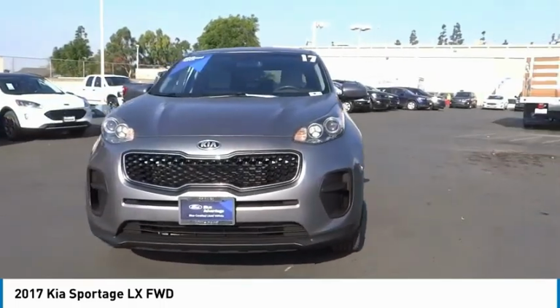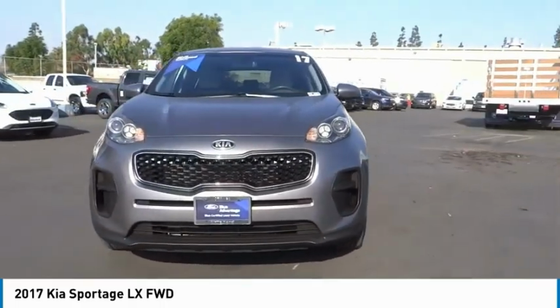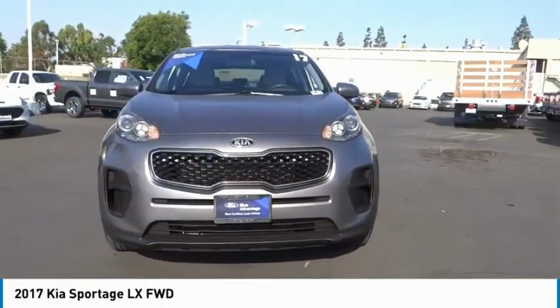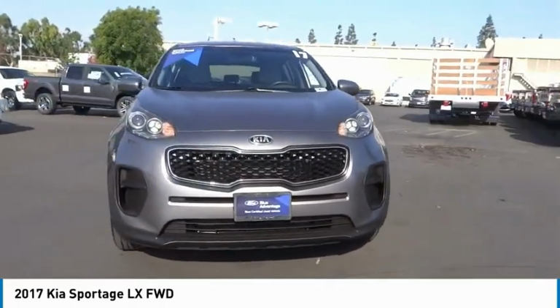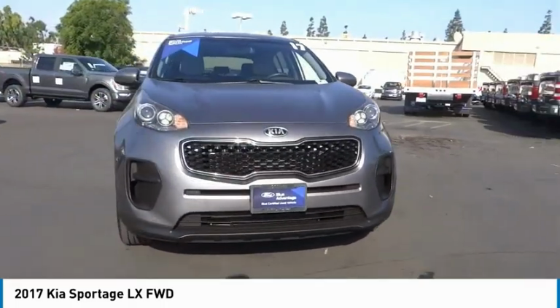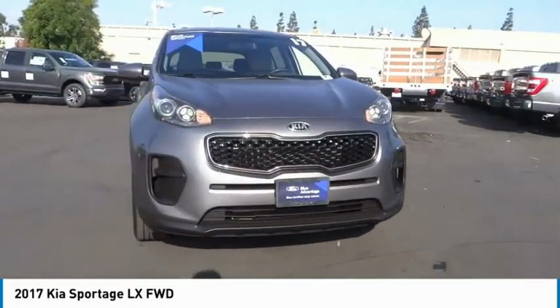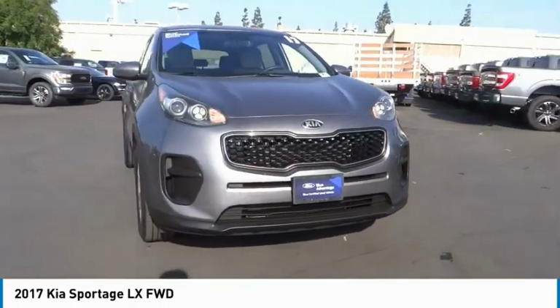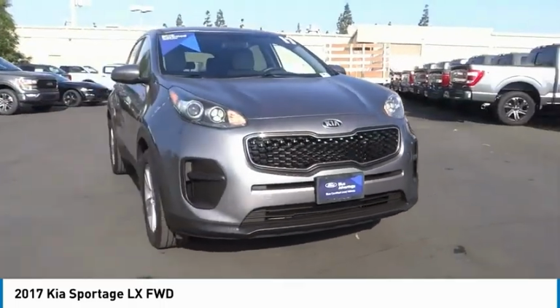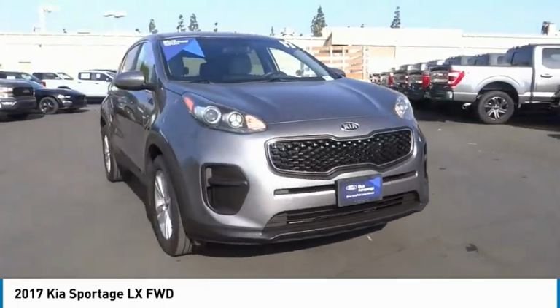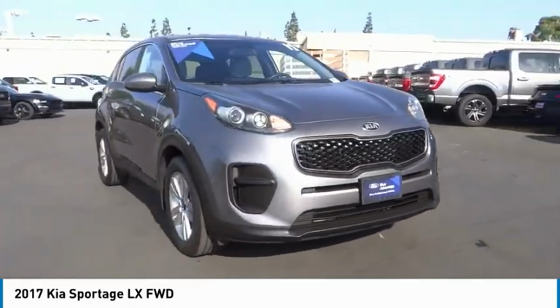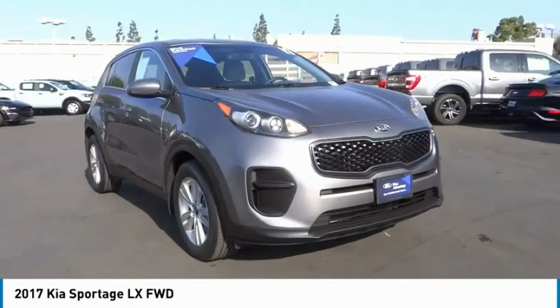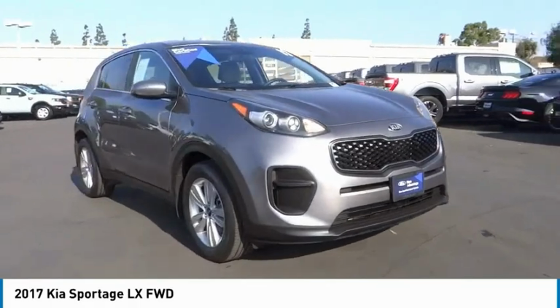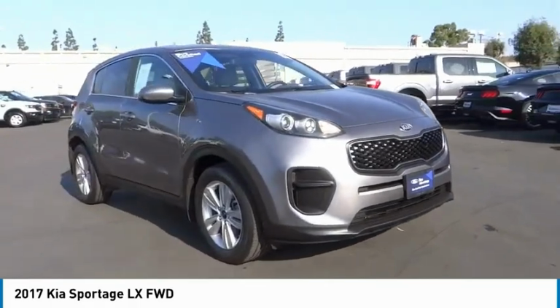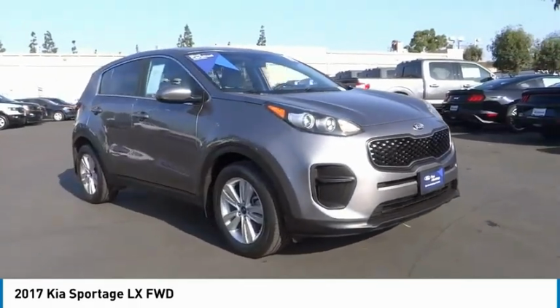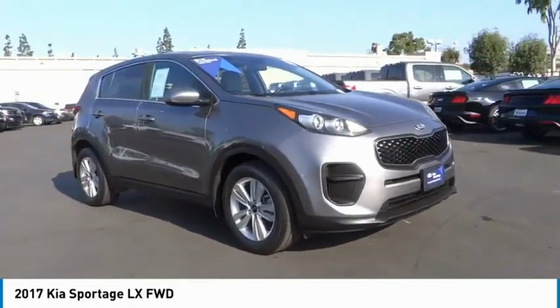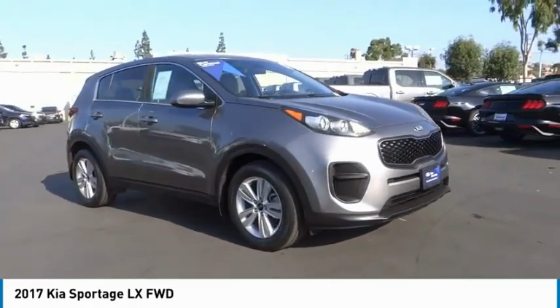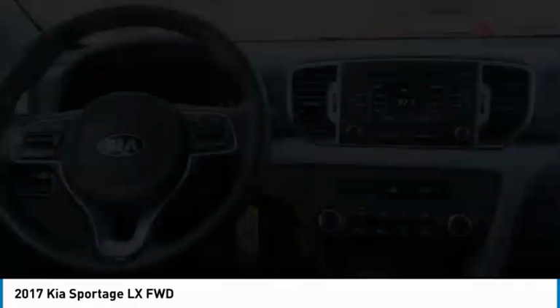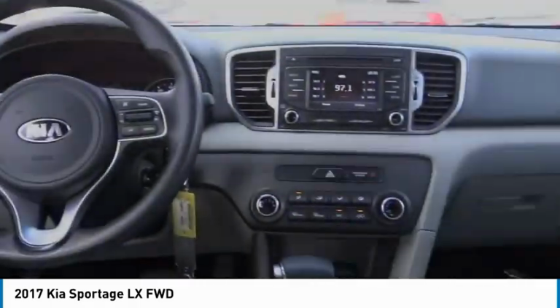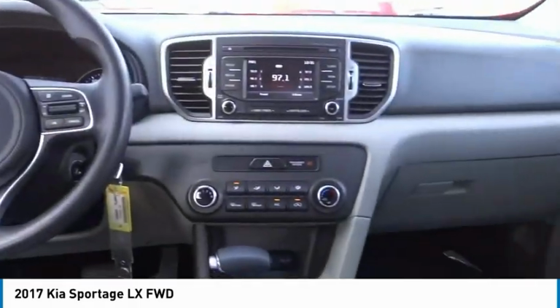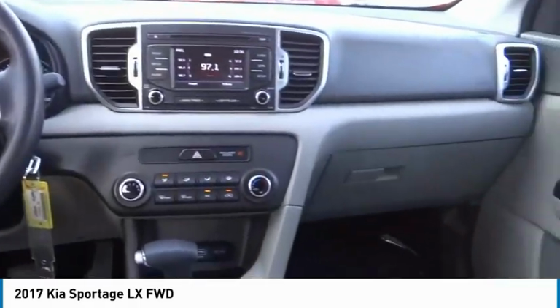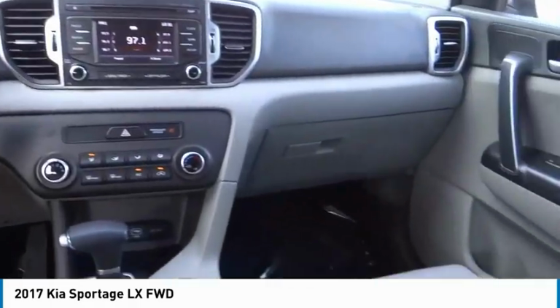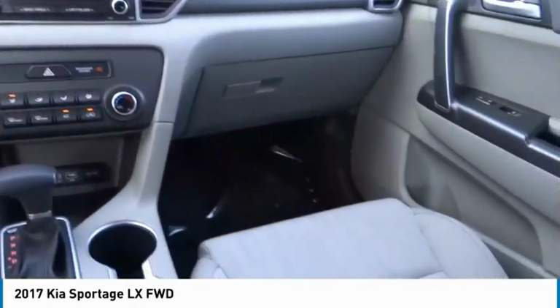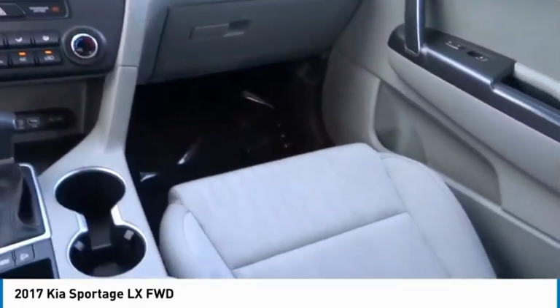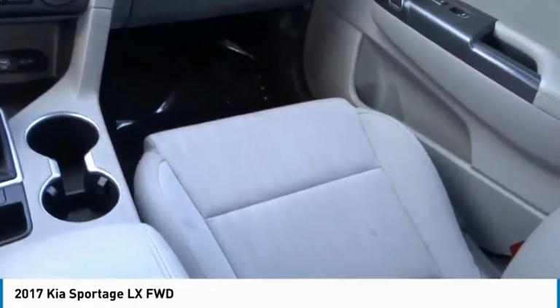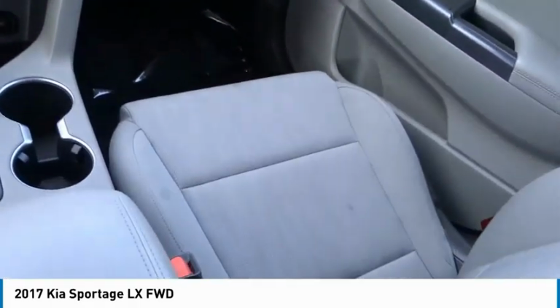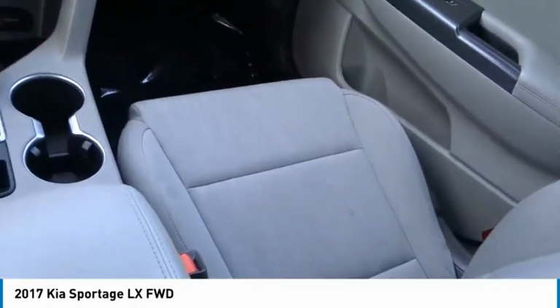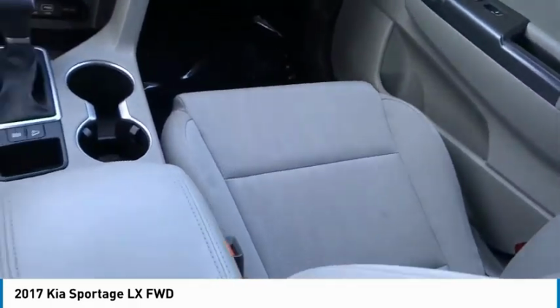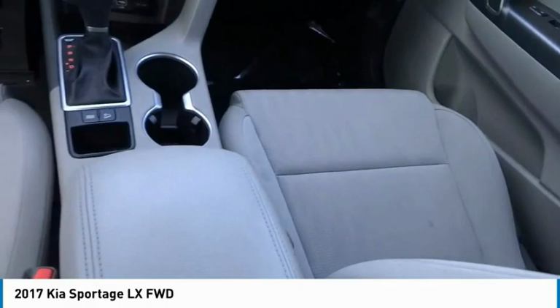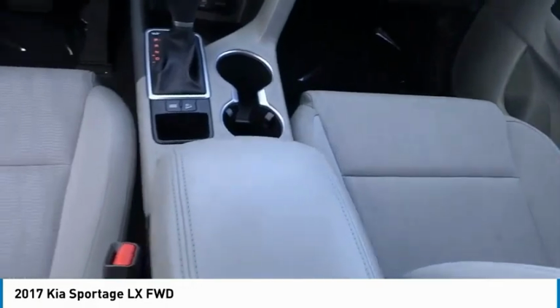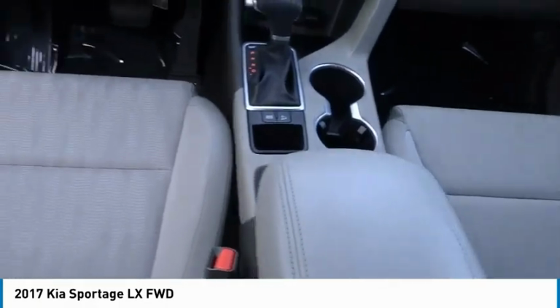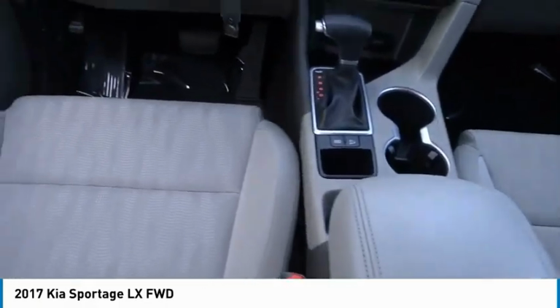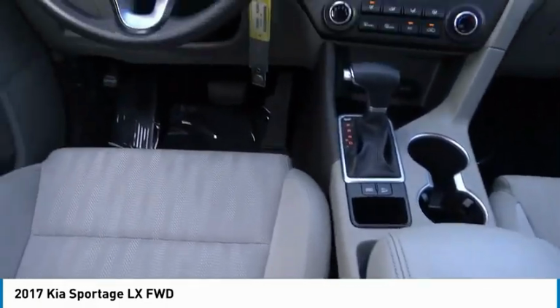Rear window defroster, rear window wiper, security system. A vehicle like this doesn't come along every day. Come in and get it before someone else does.